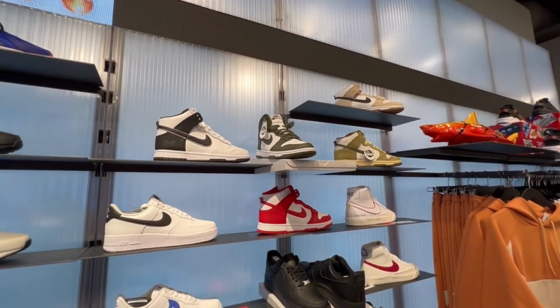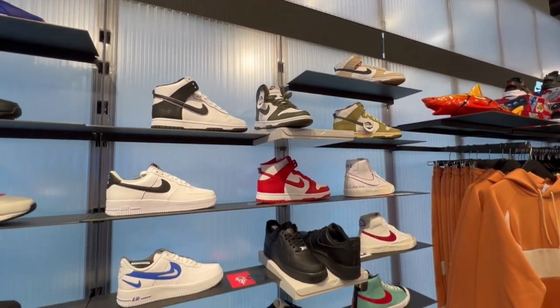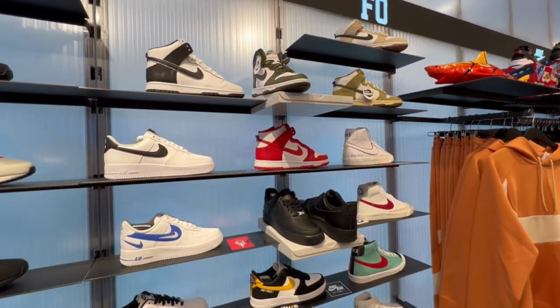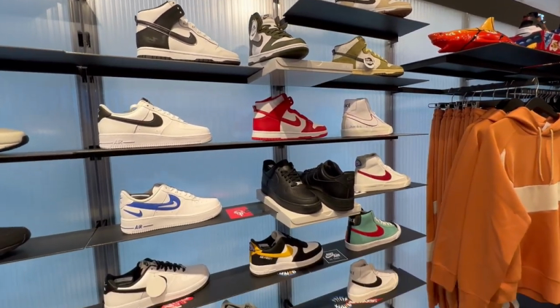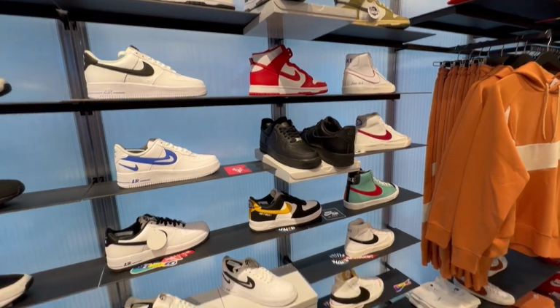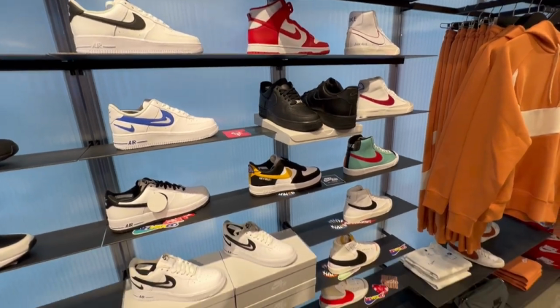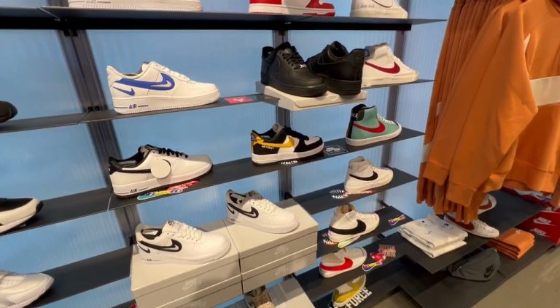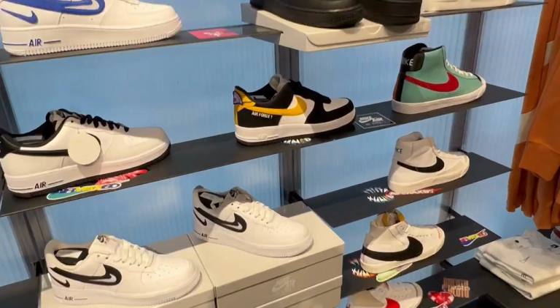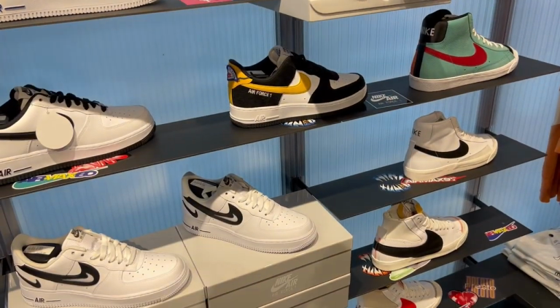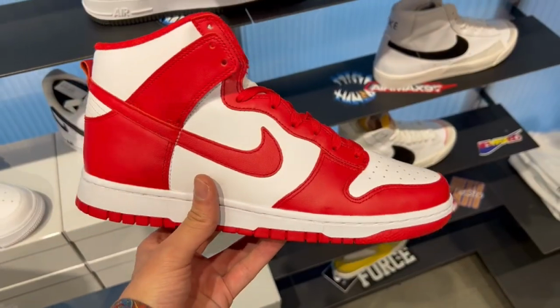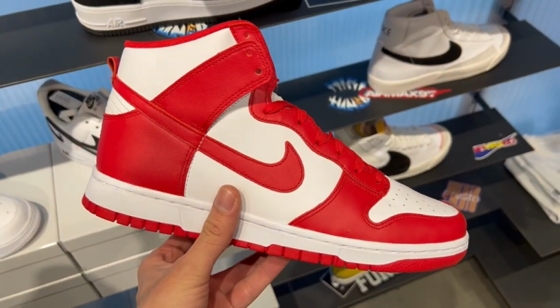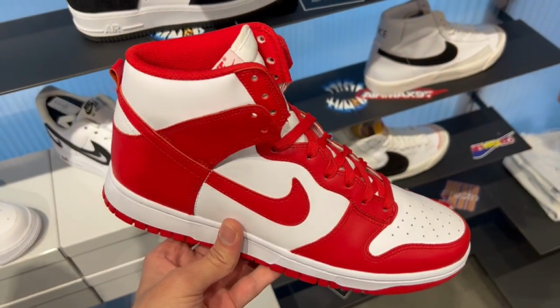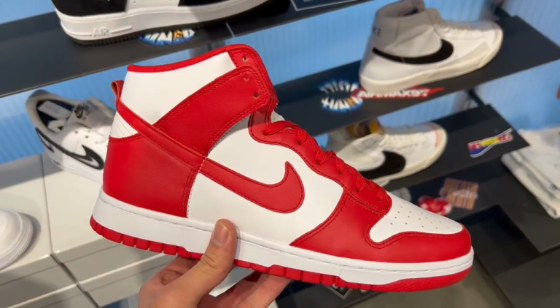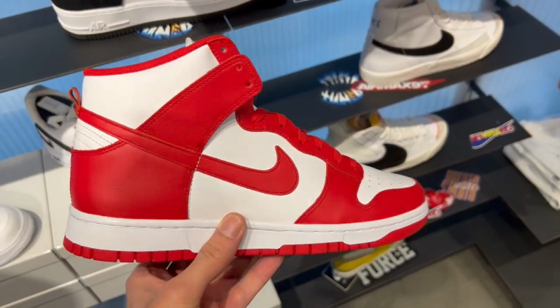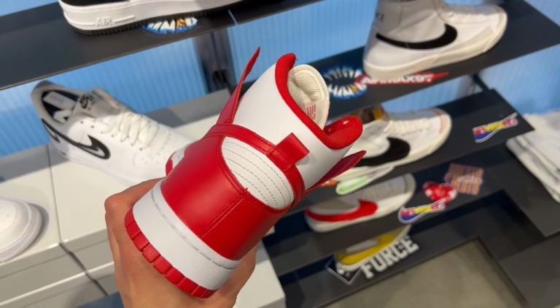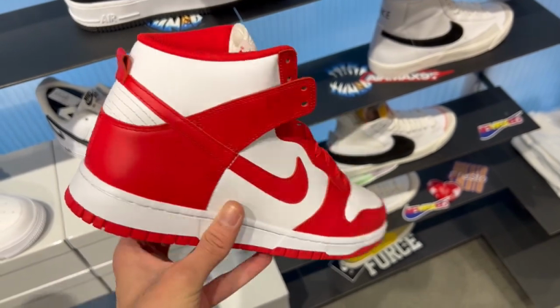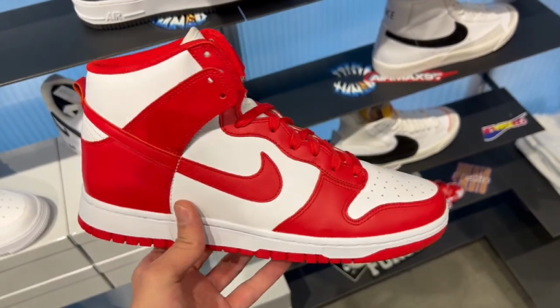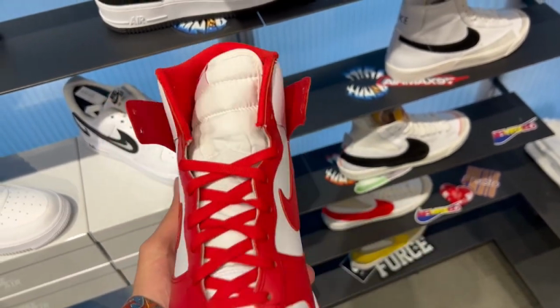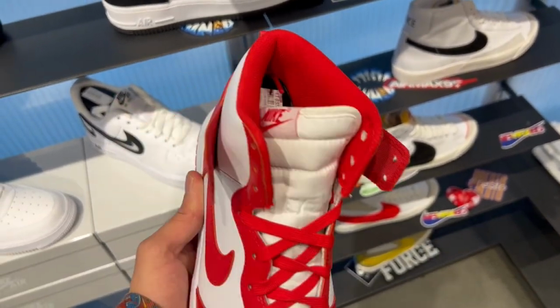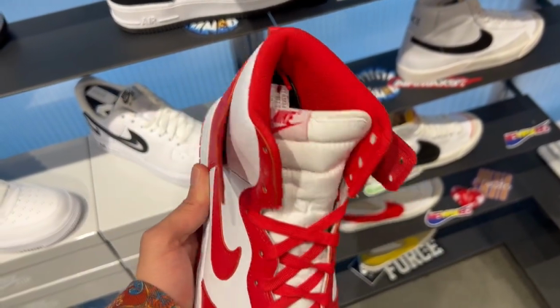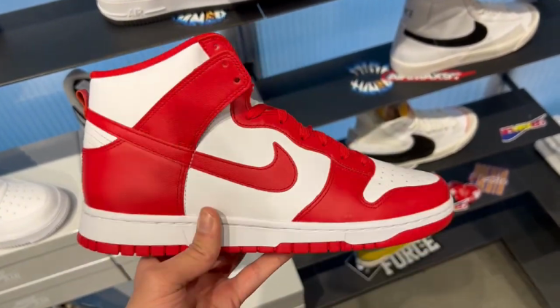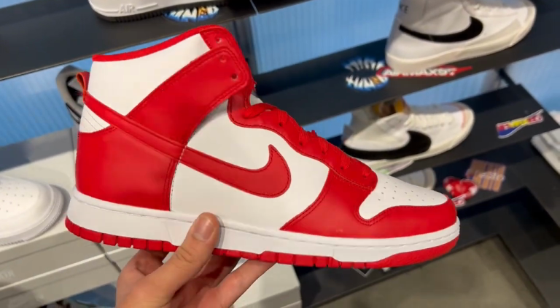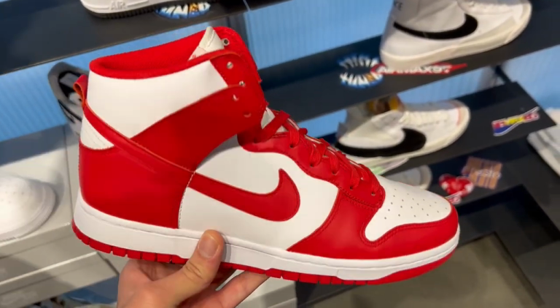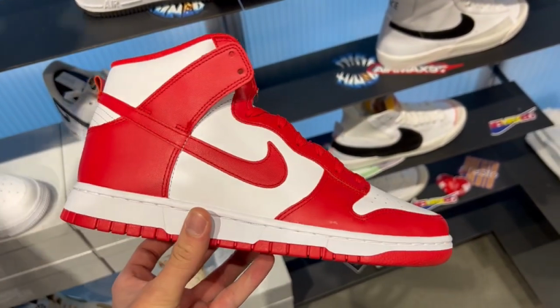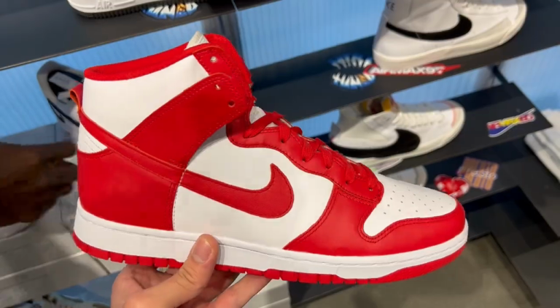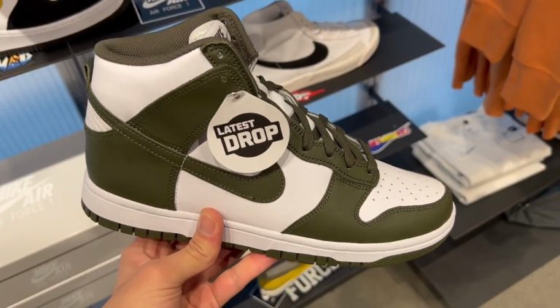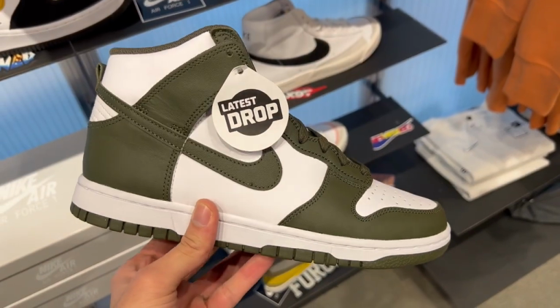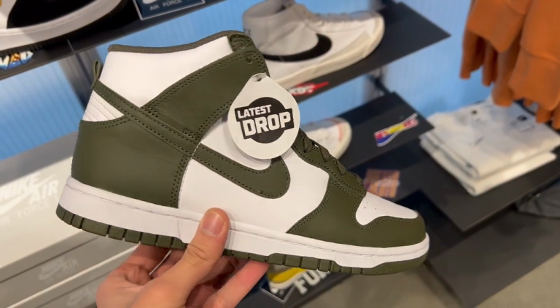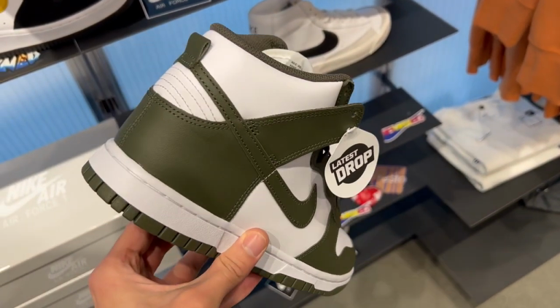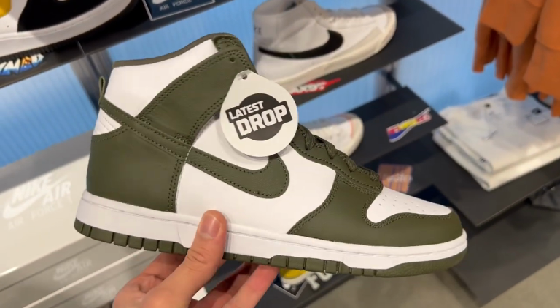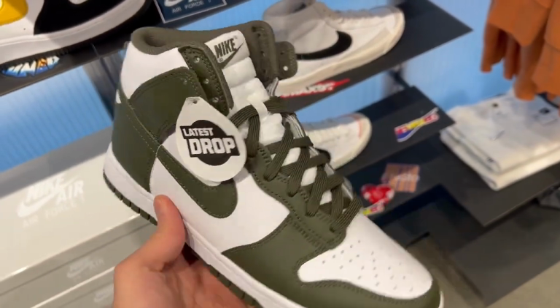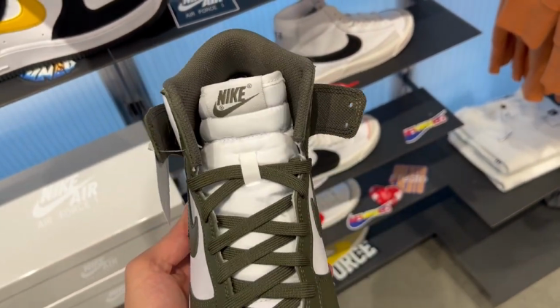On to some Nike Dunks — this is where I was blown away. They had so much selection for Nike Dunks. Now I didn't find any of the Lows, which are the more popular version of the Nike Dunks, but they did have a lot of the Nike Dunk Highs.